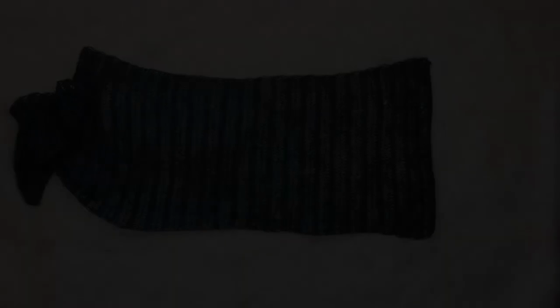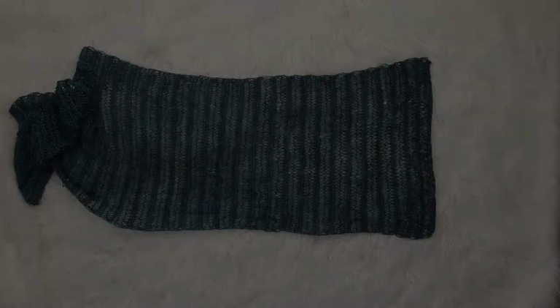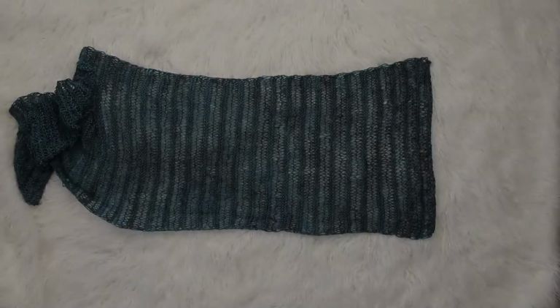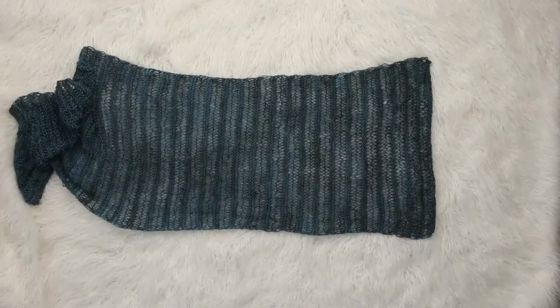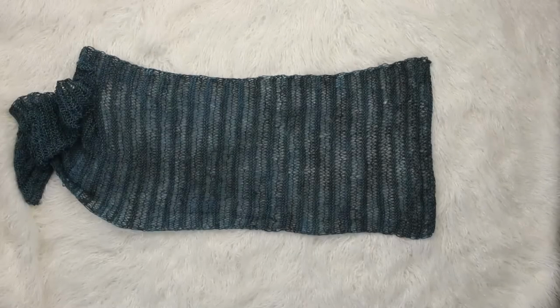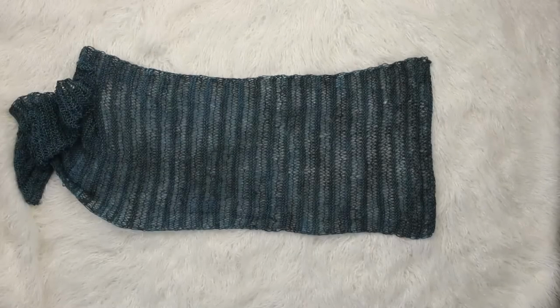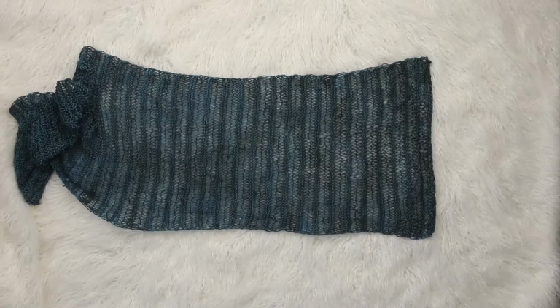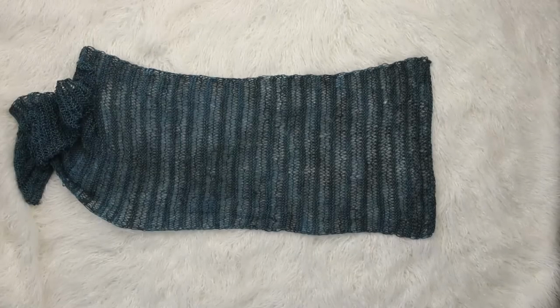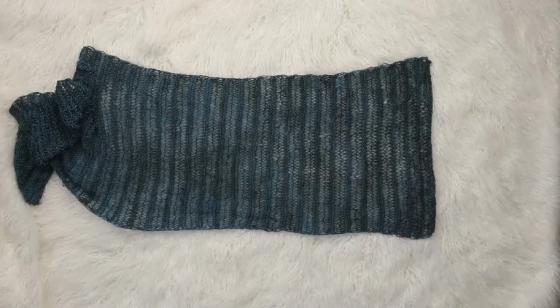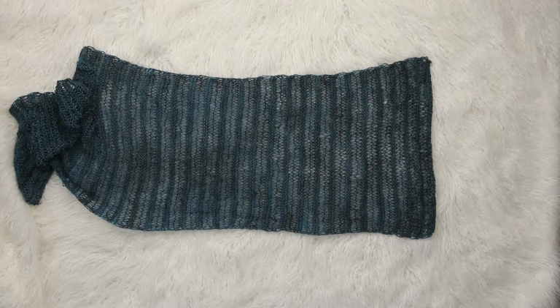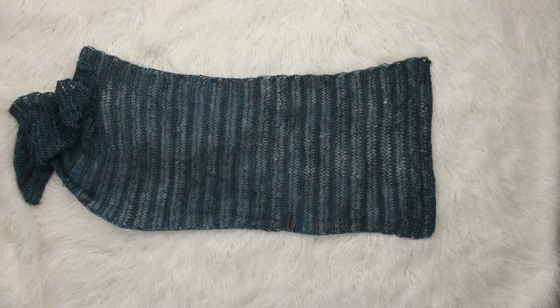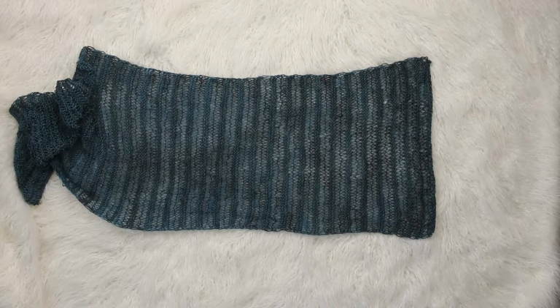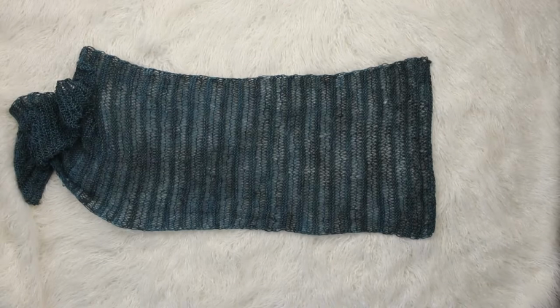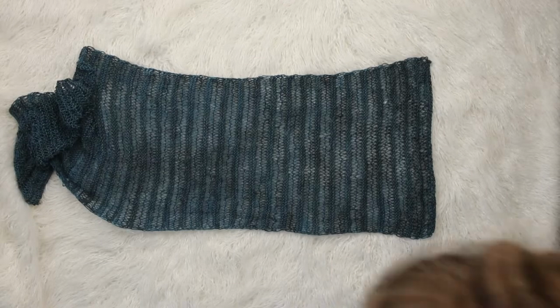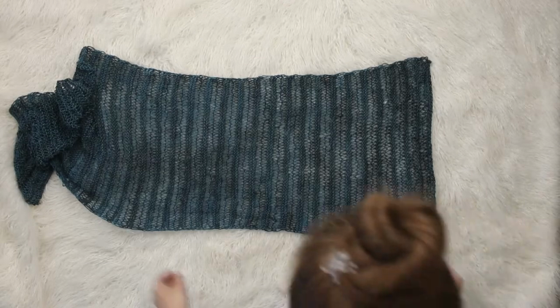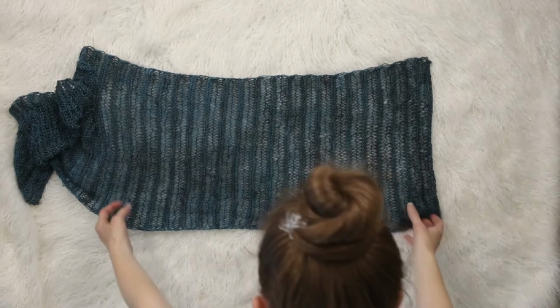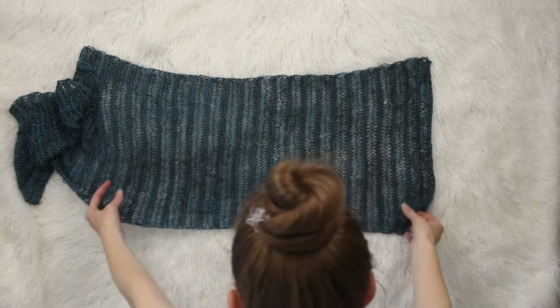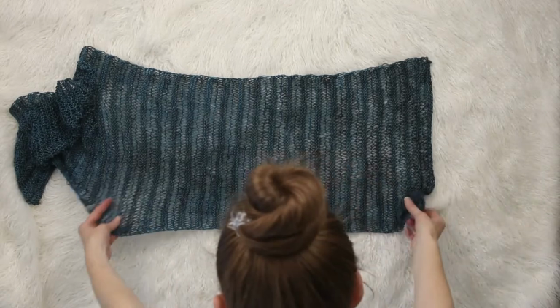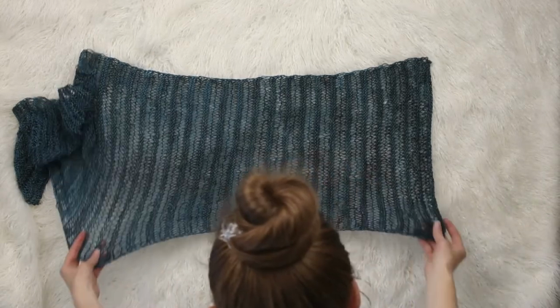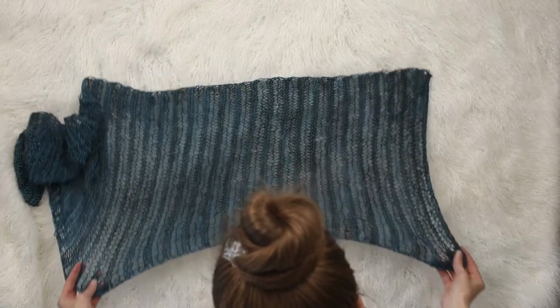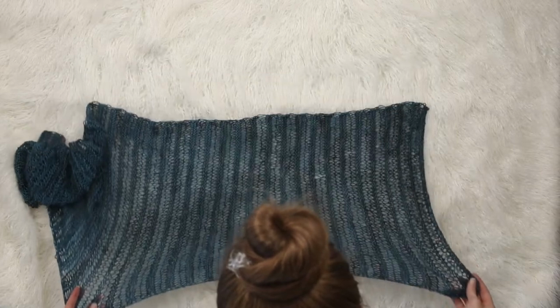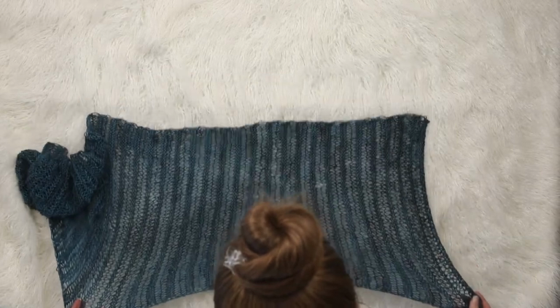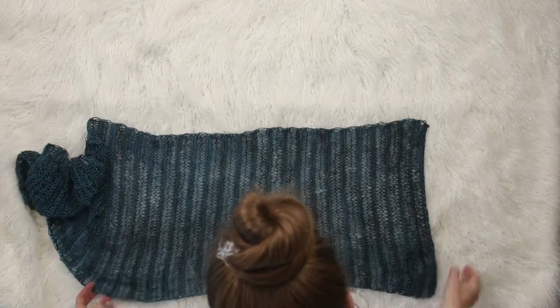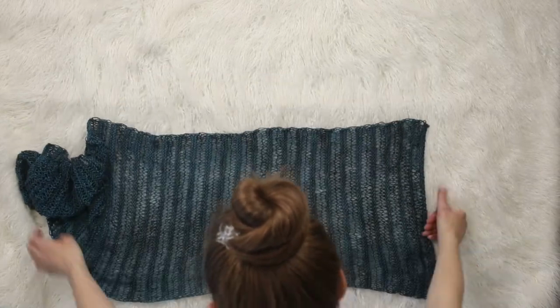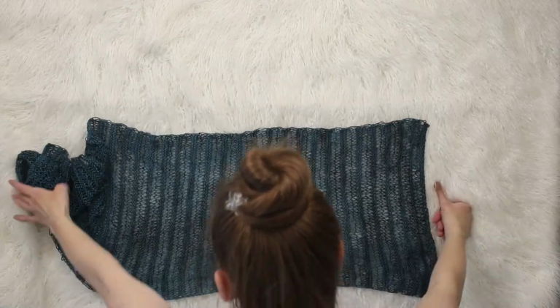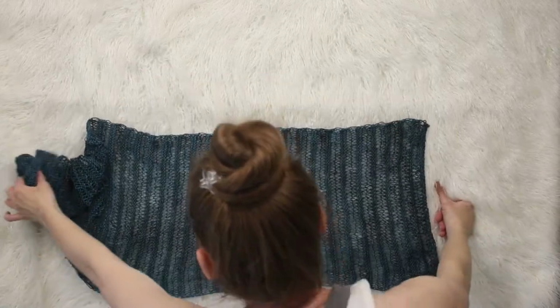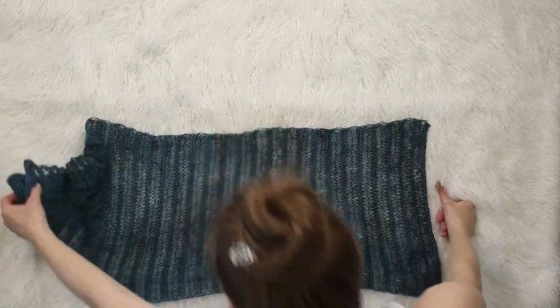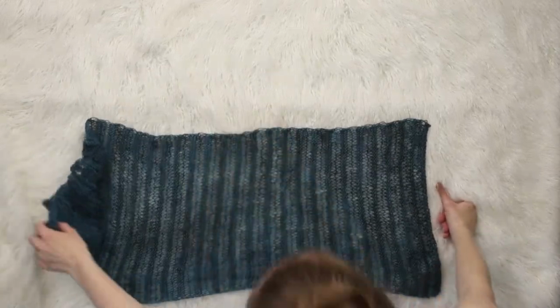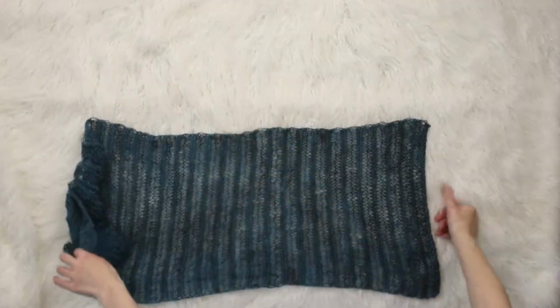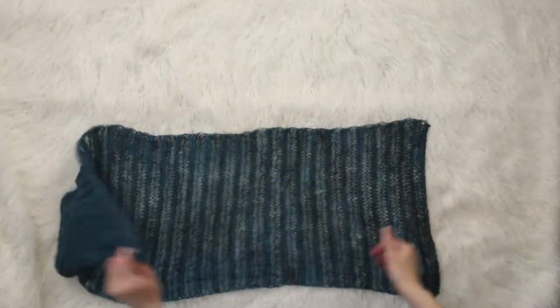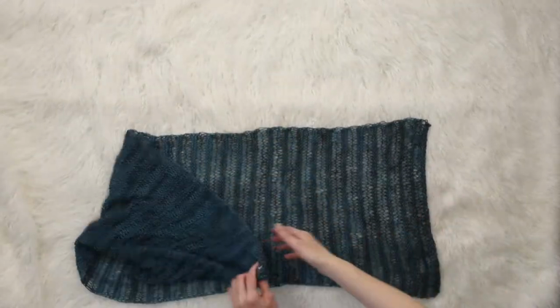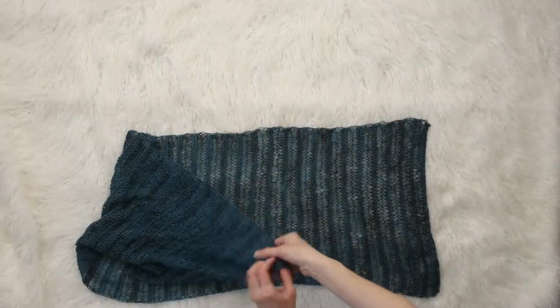Hey there, this is Jennifer with the Broma Fields, and today we're going to be taking your rectangle and turning it into a poncho, which is my new favorite thing to do.